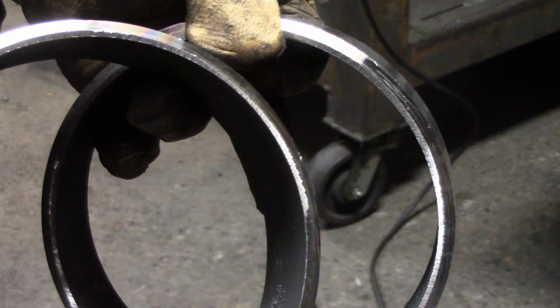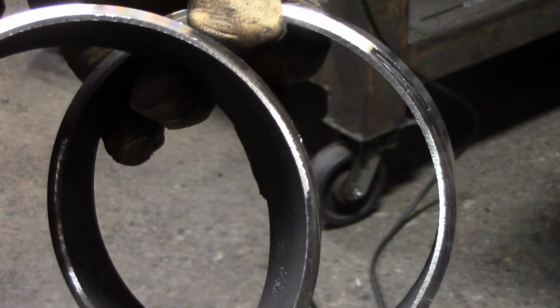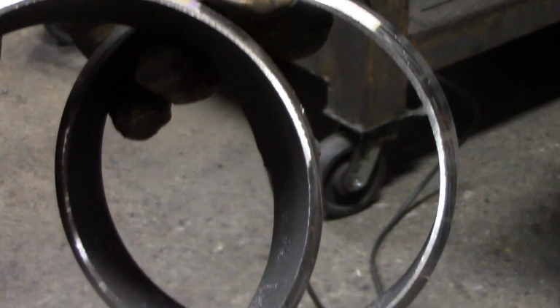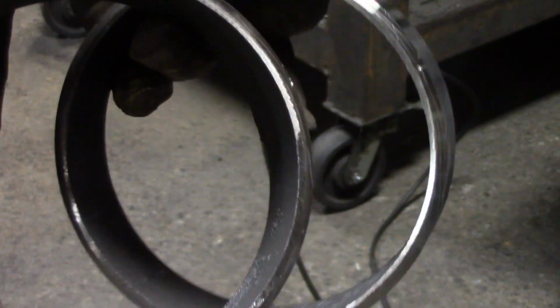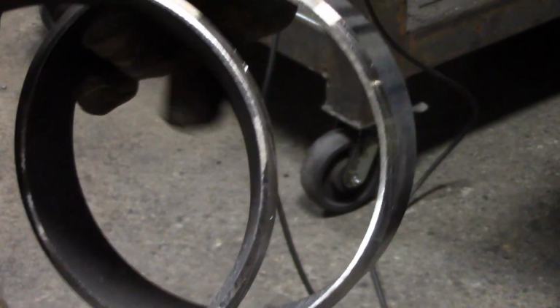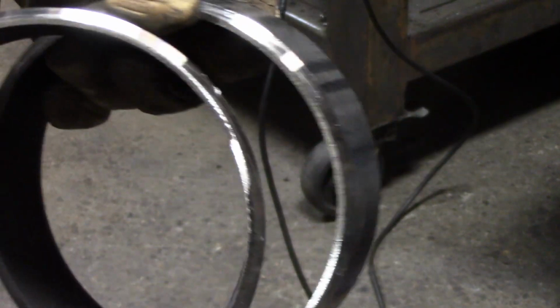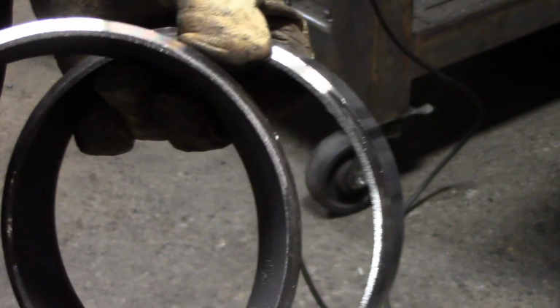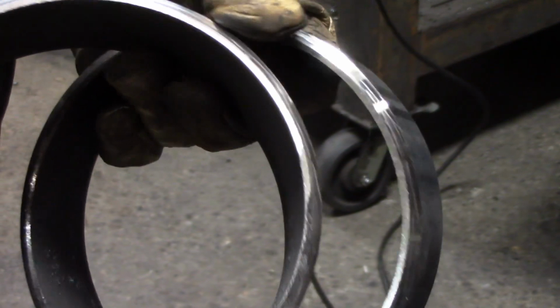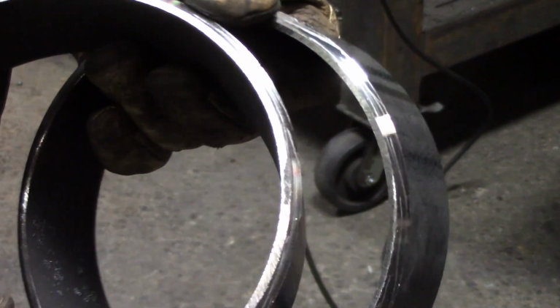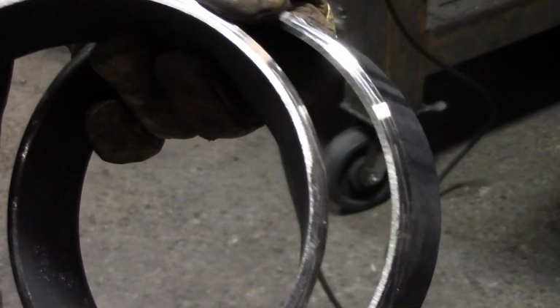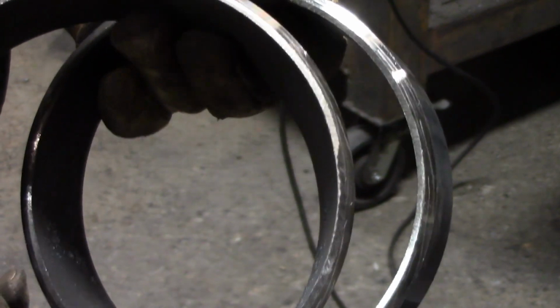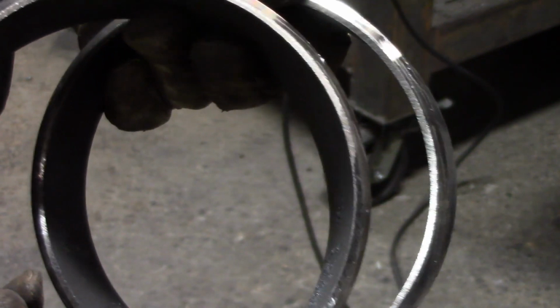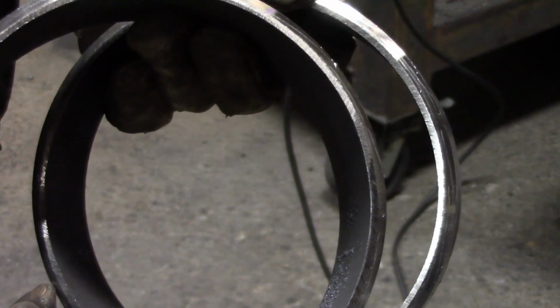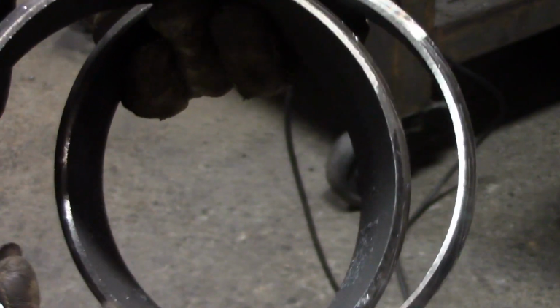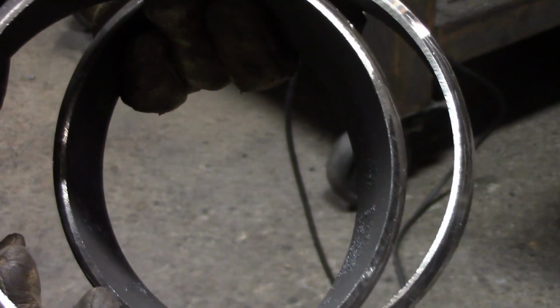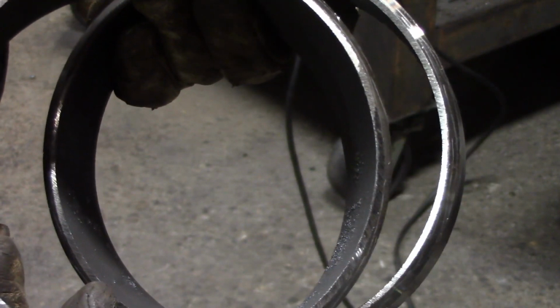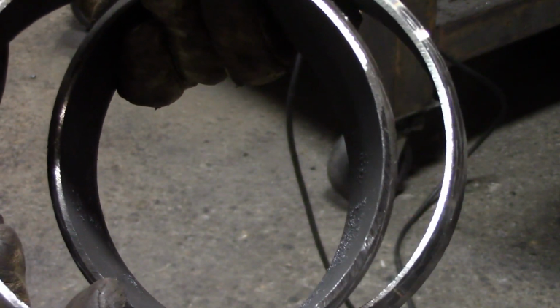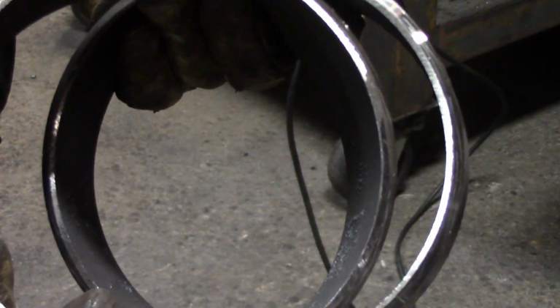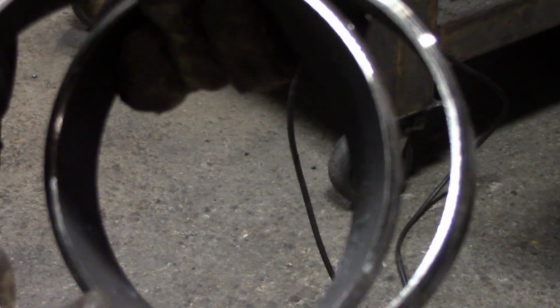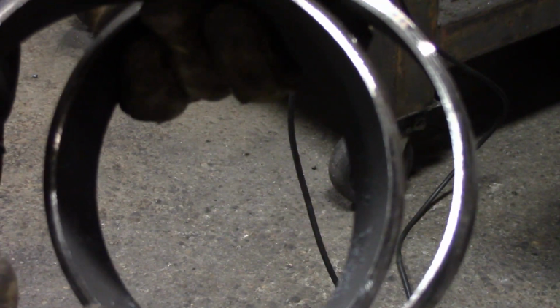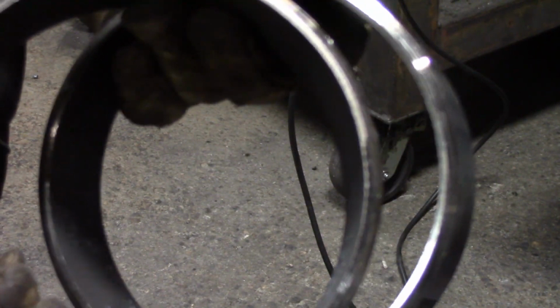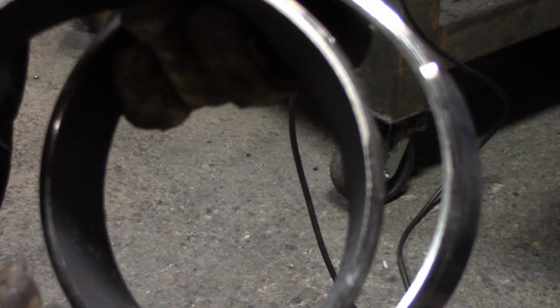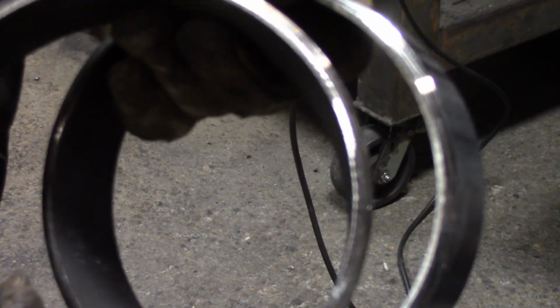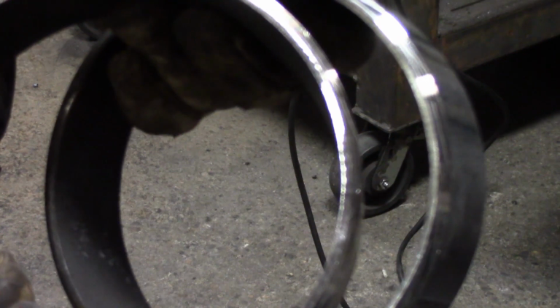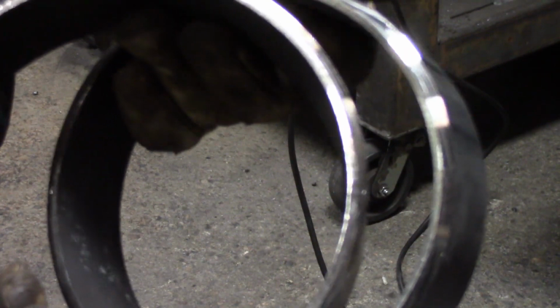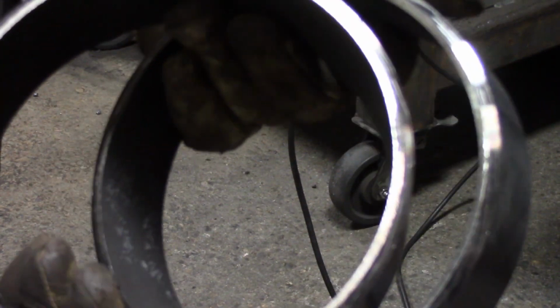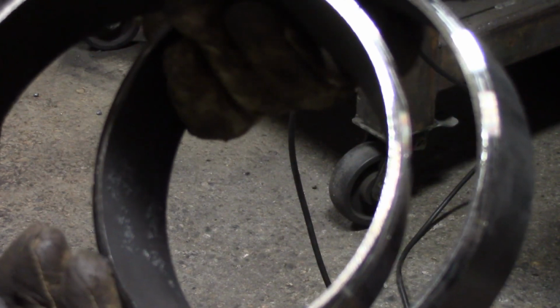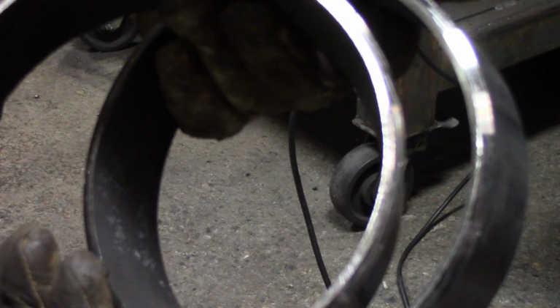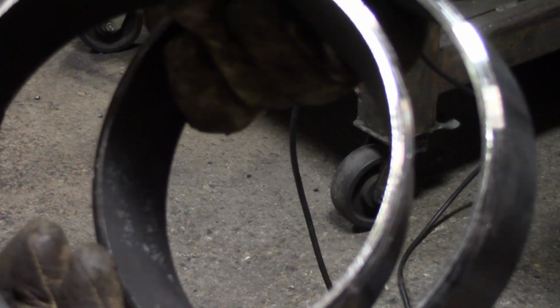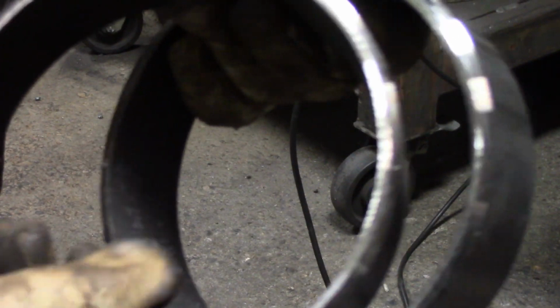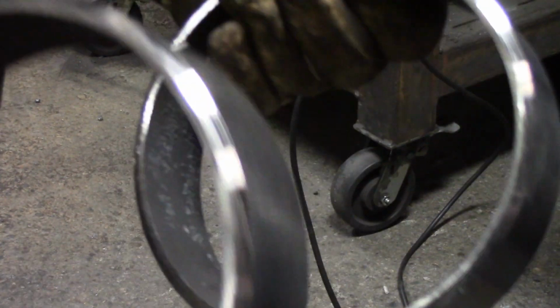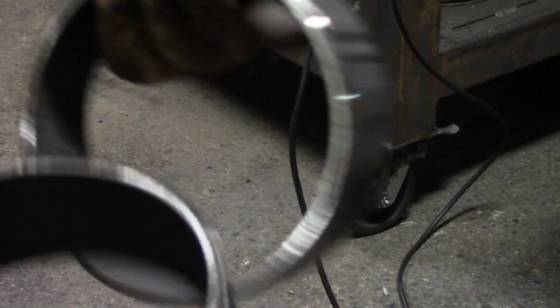Now that I'm done grinding and filing the inside of the pipe, this is what I'm shooting for — right around a .332 to 1/8-inch root face. Now I'm ready to set them up to tack them.